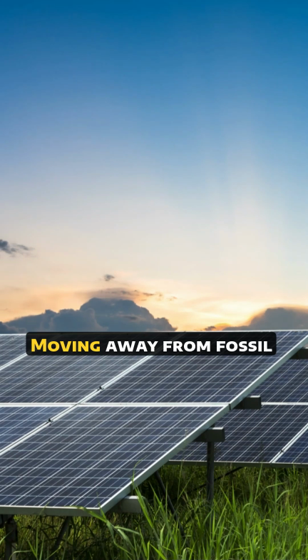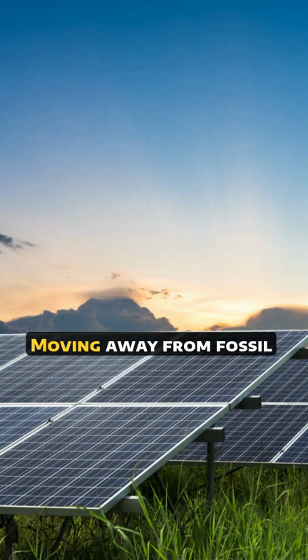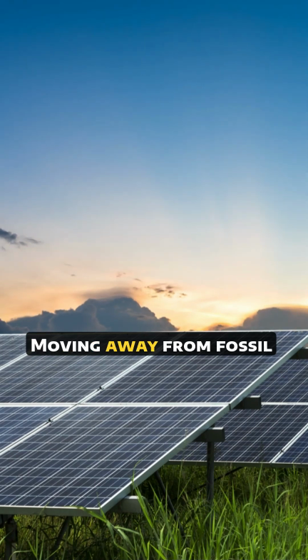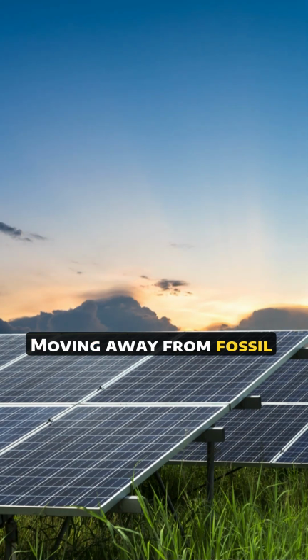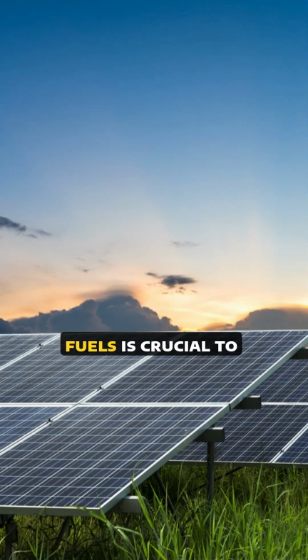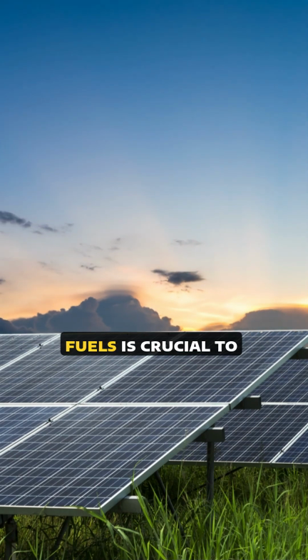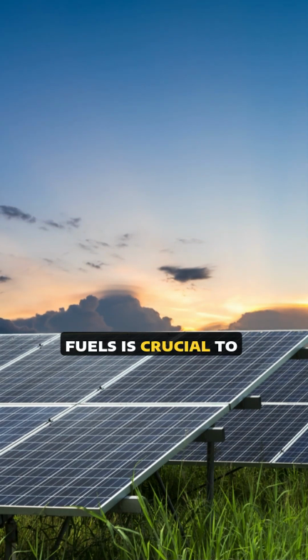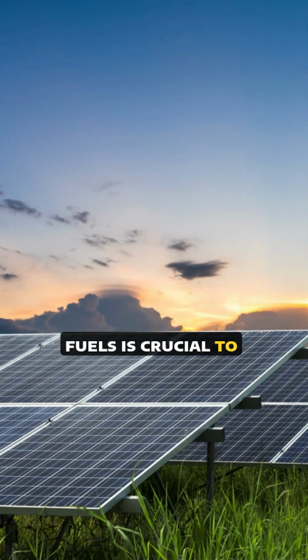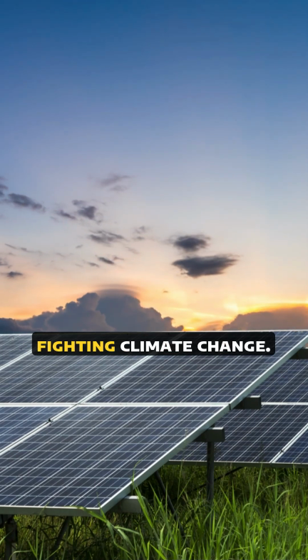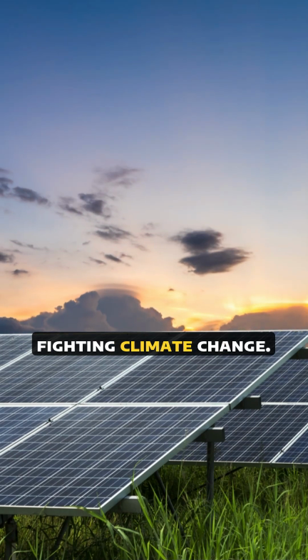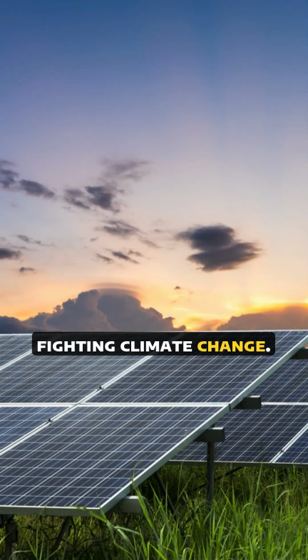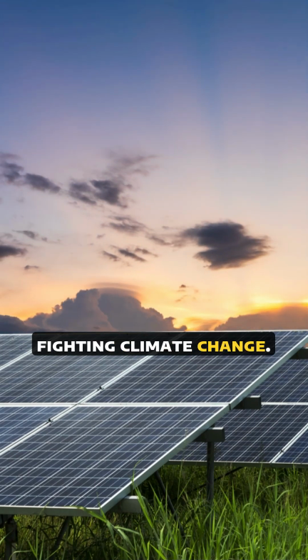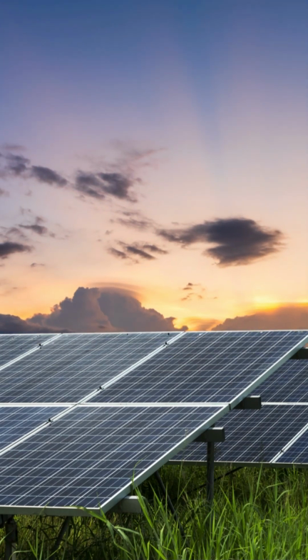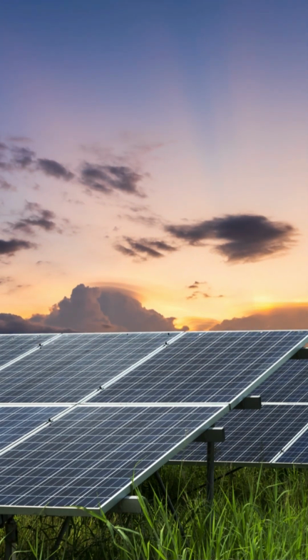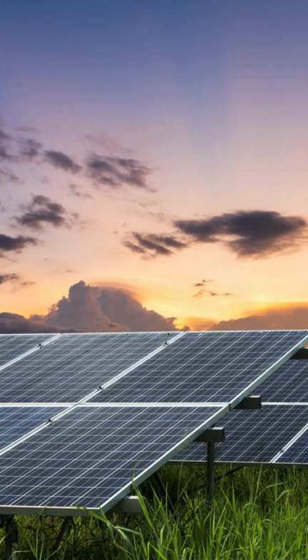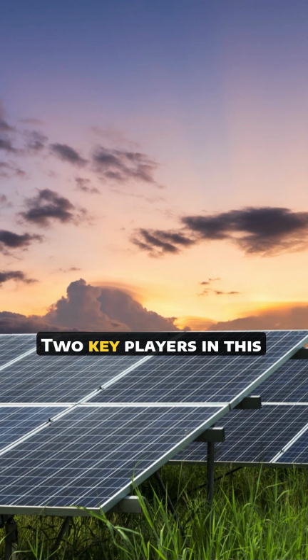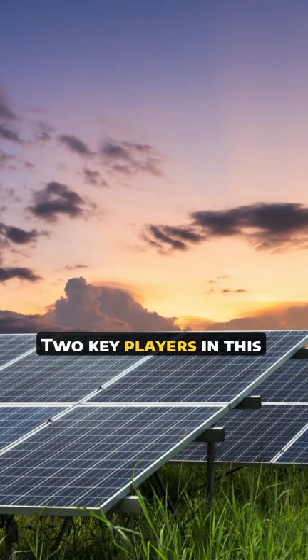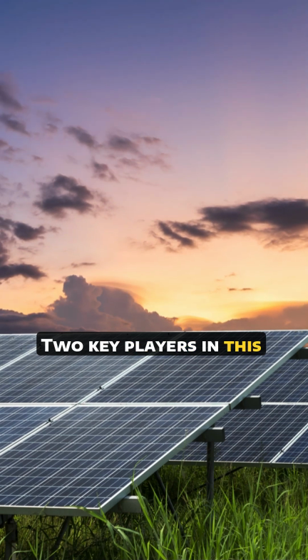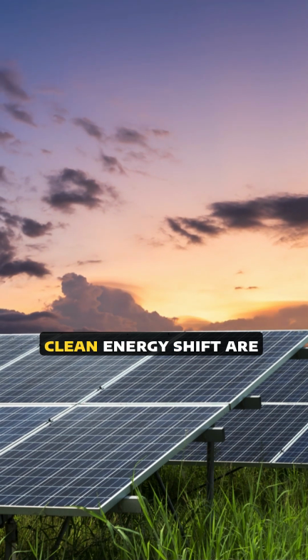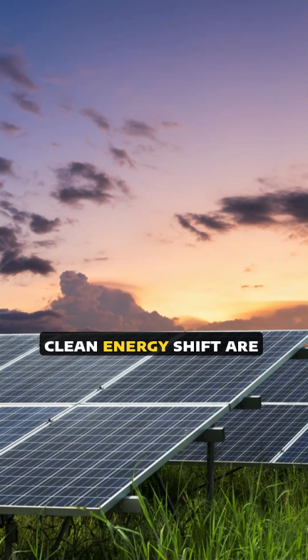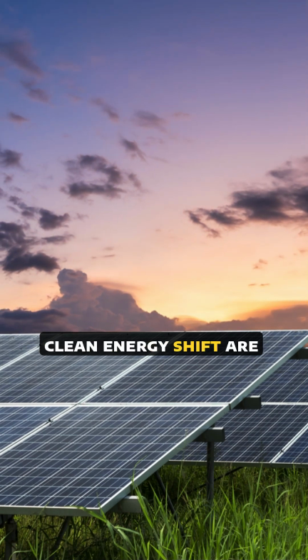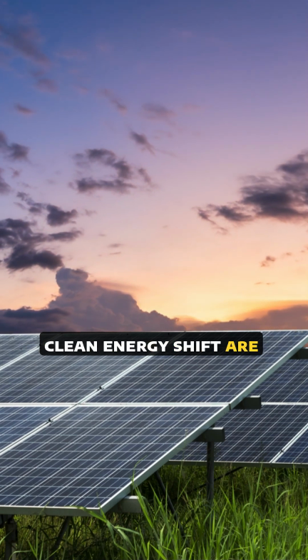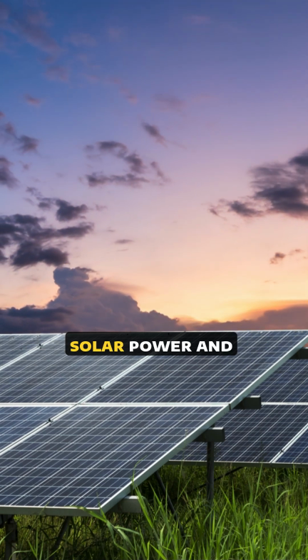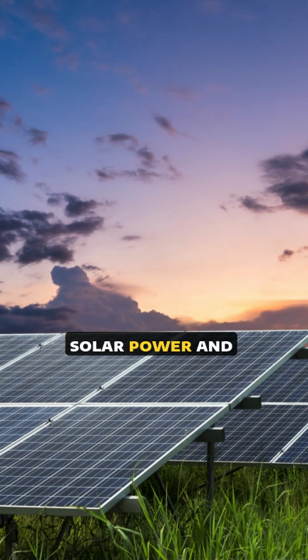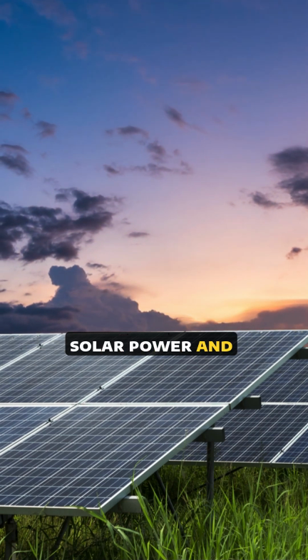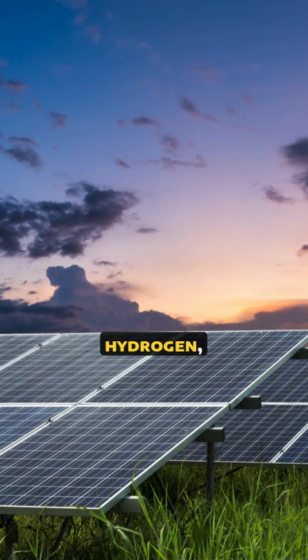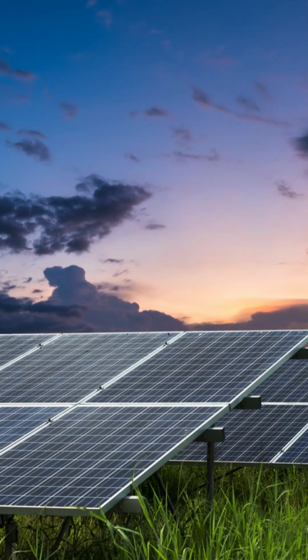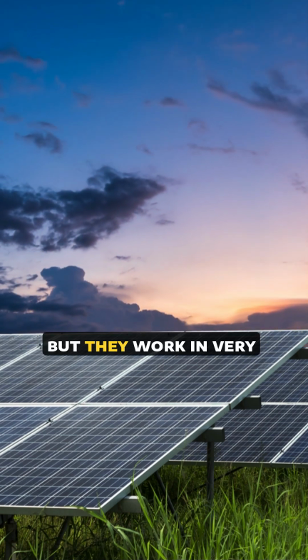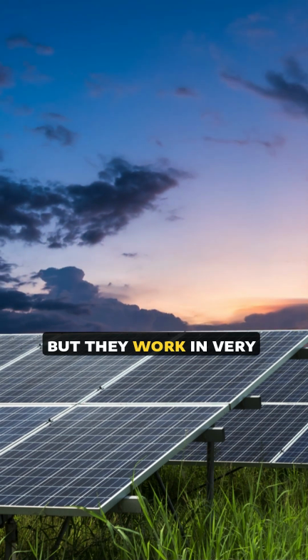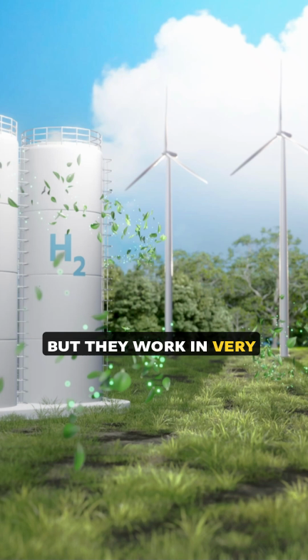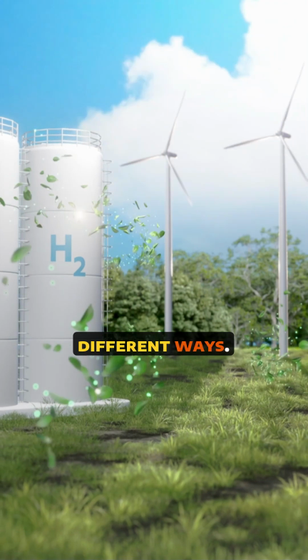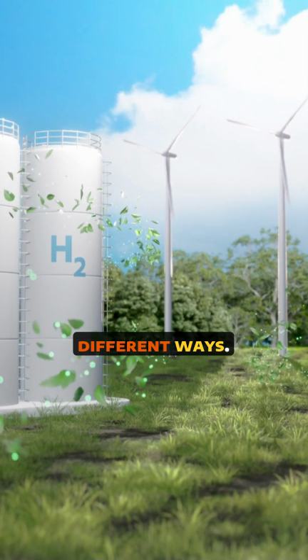Moving away from fossil fuels is crucial to fighting climate change. Two key players in this clean energy shift are solar power and hydrogen, but they work in very different ways.